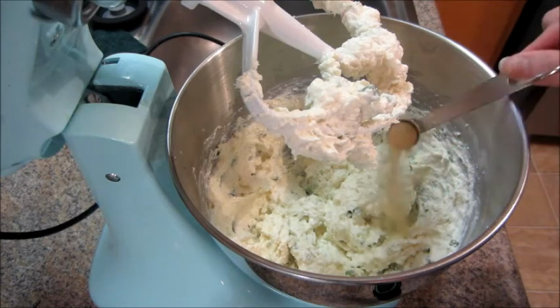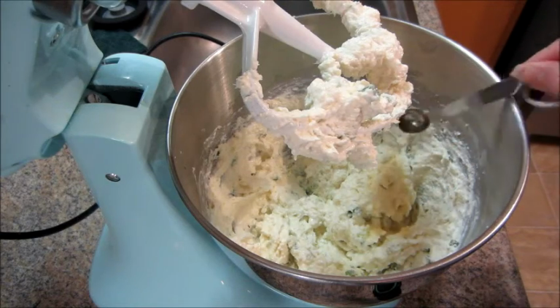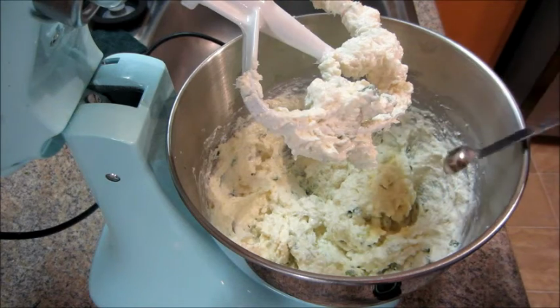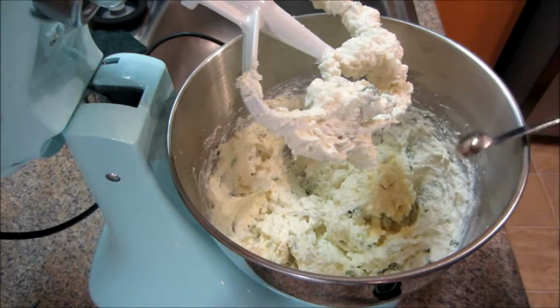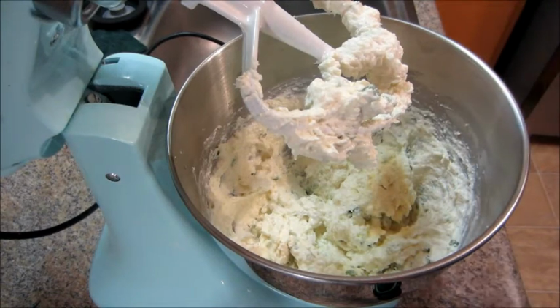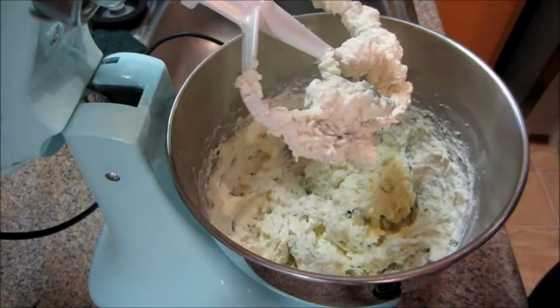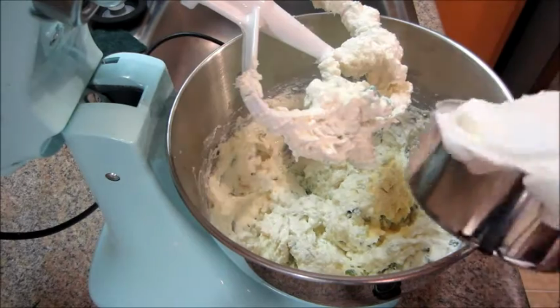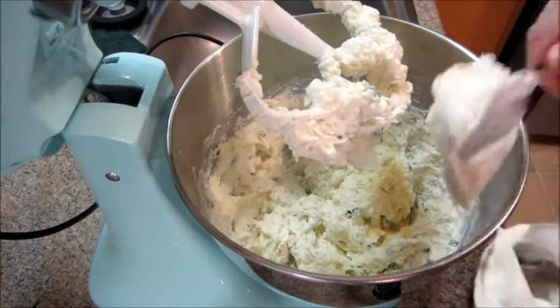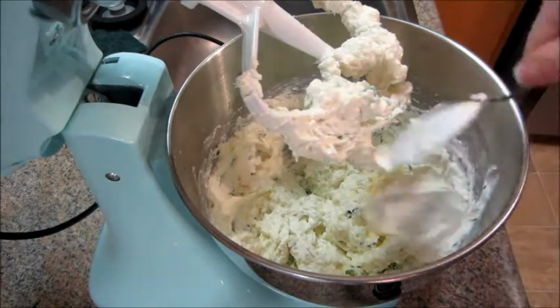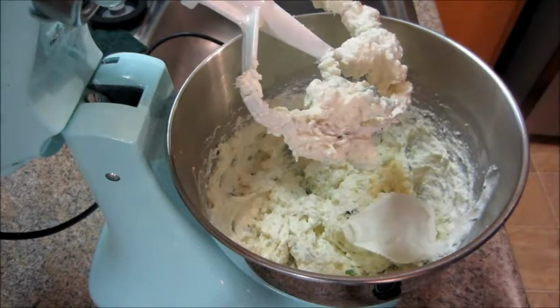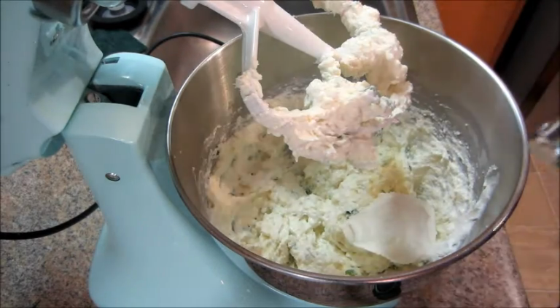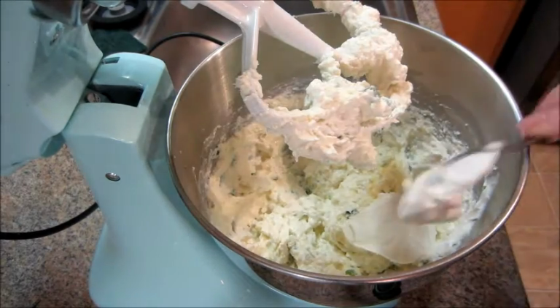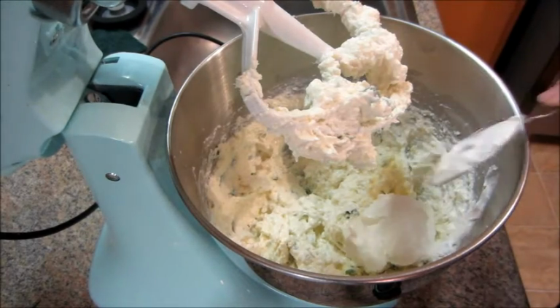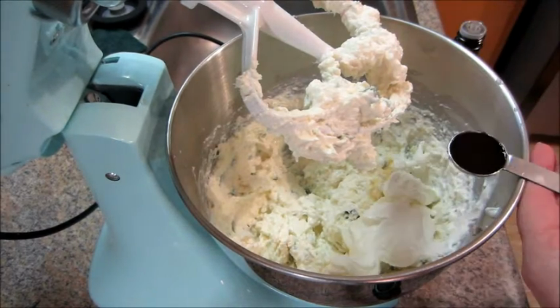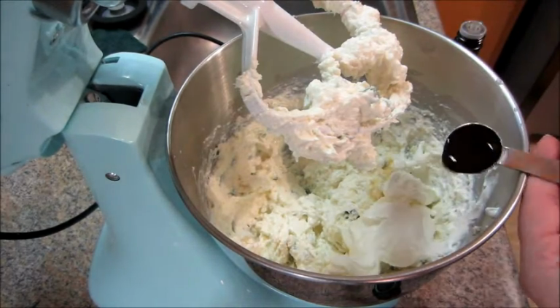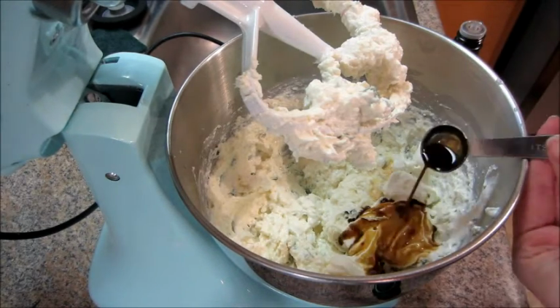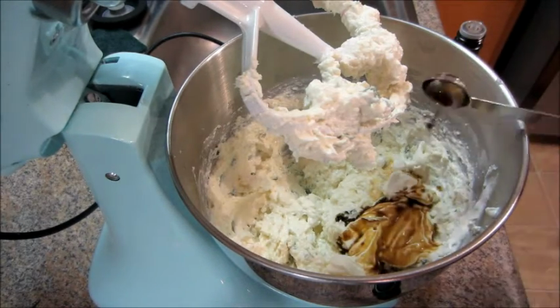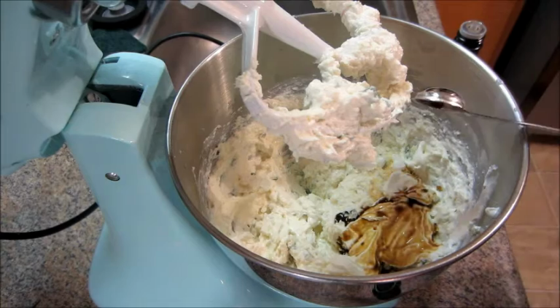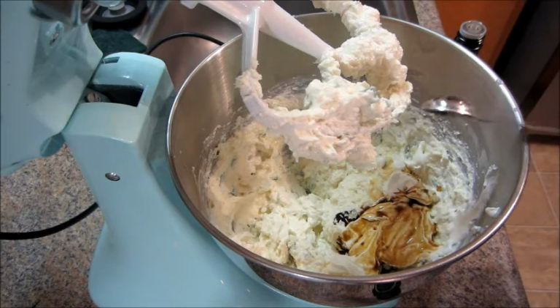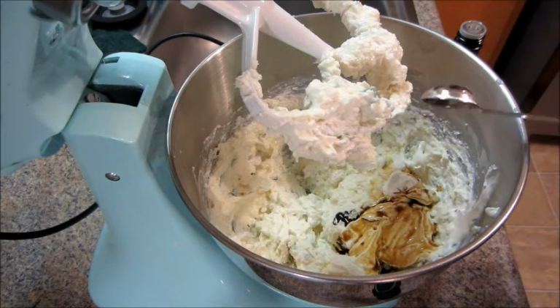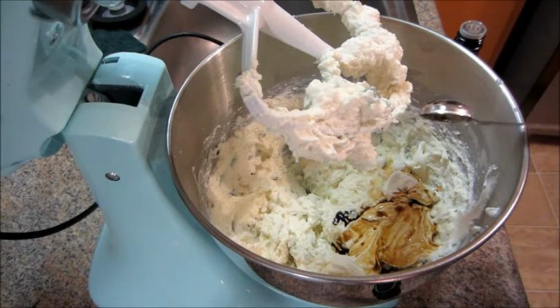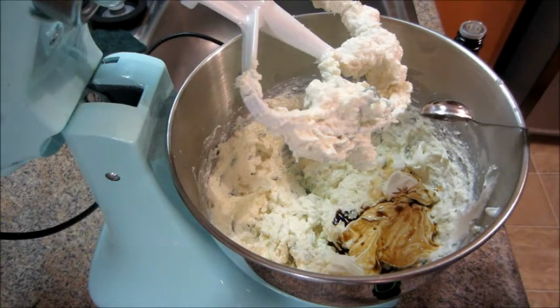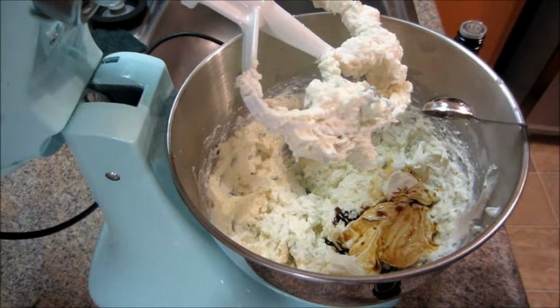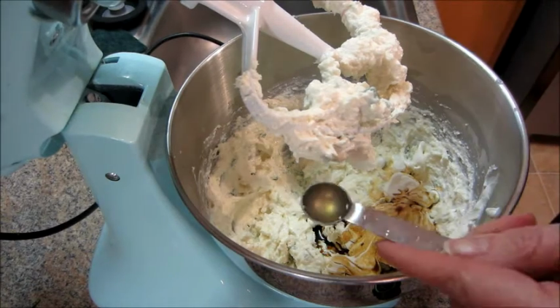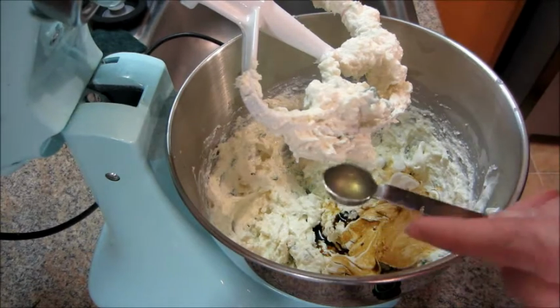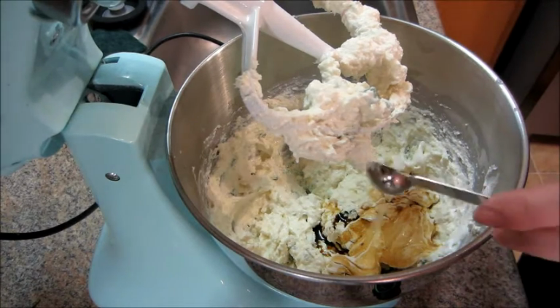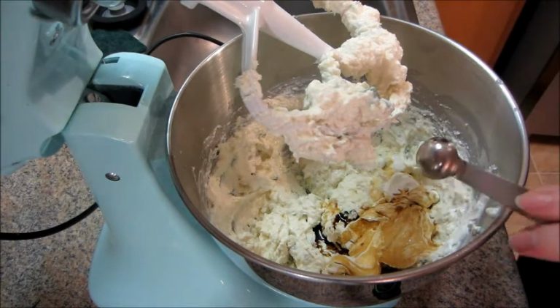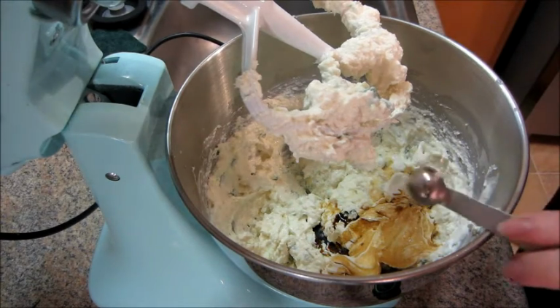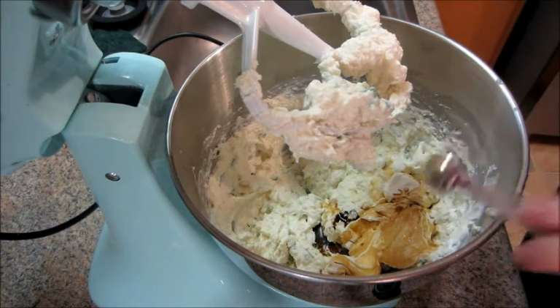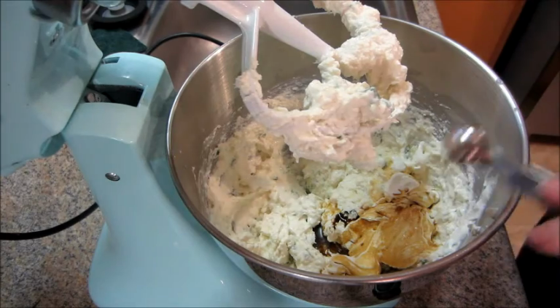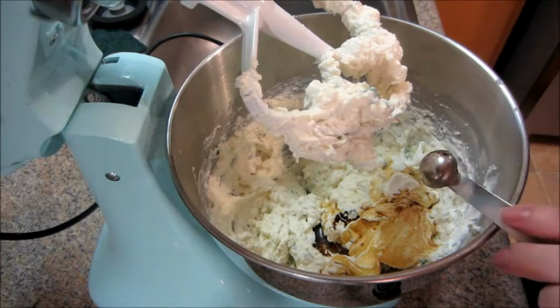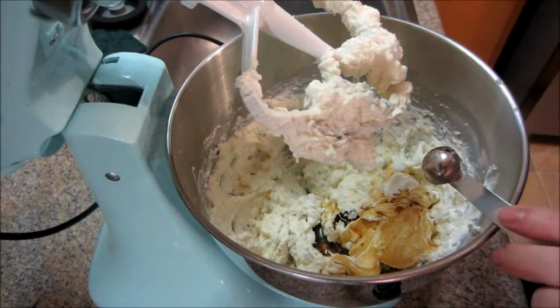Then you could add in some garlic powder, sour cream, Worcestershire sauce, lemon juice, and a little bit of powdered sugar.